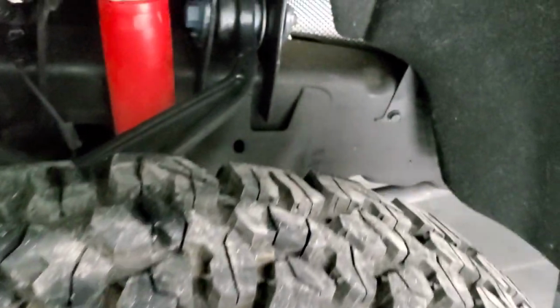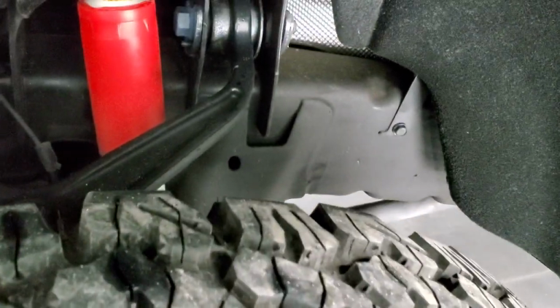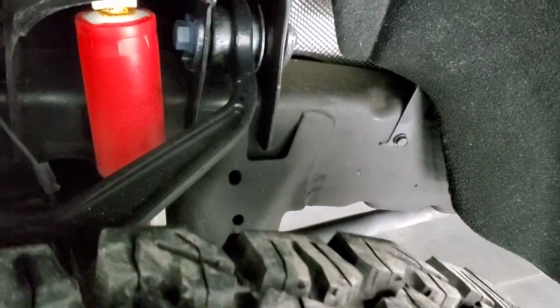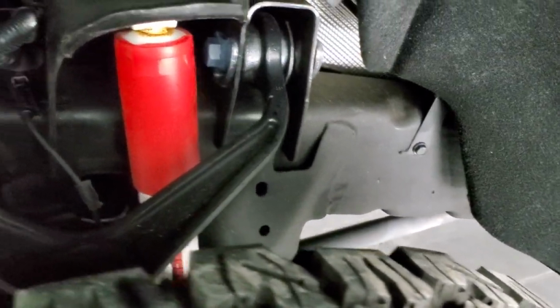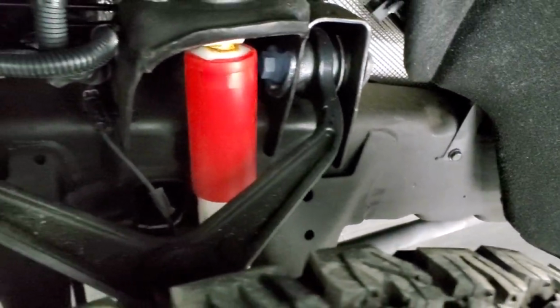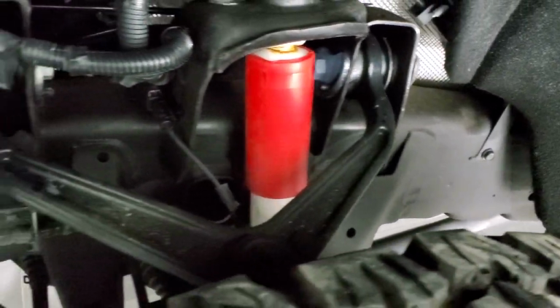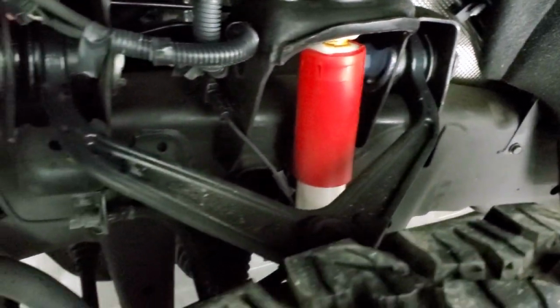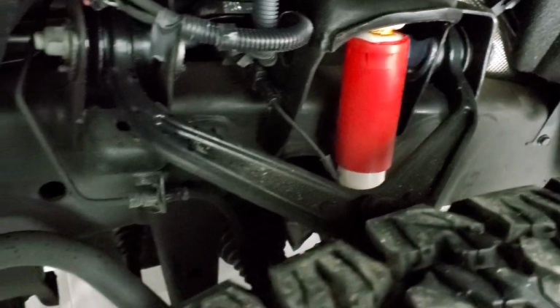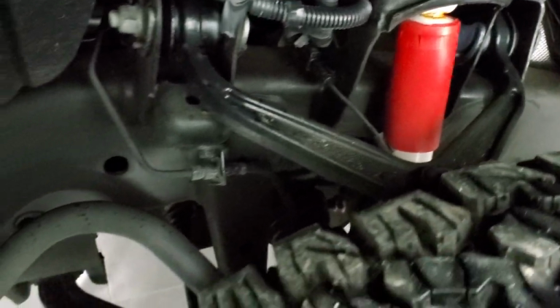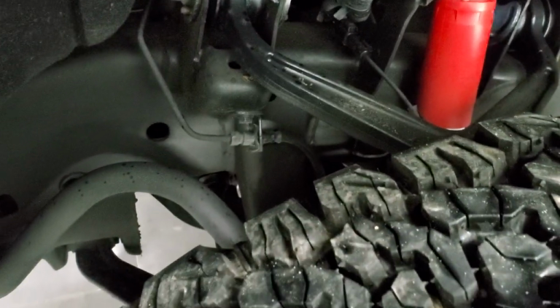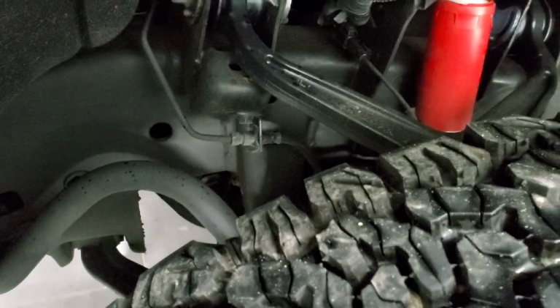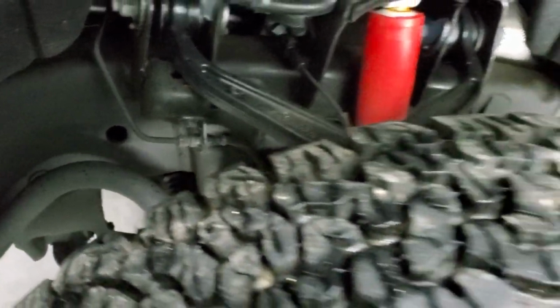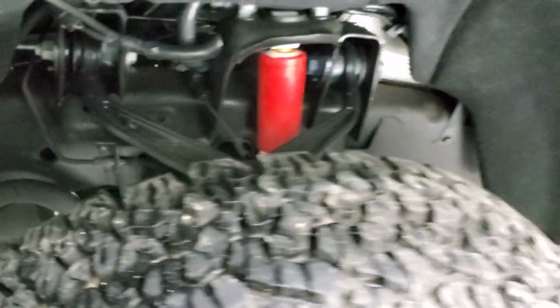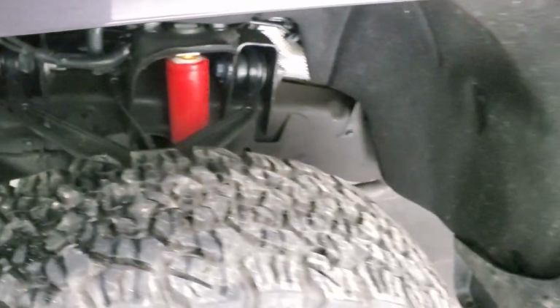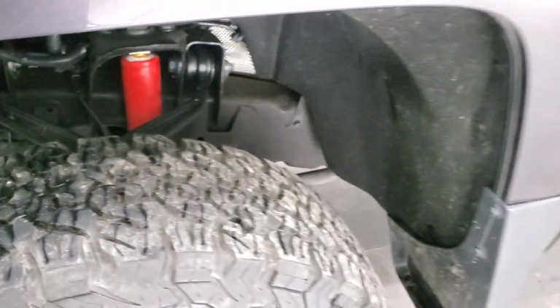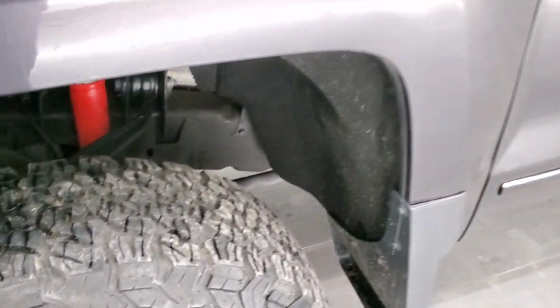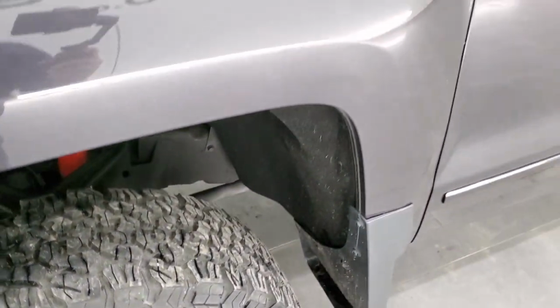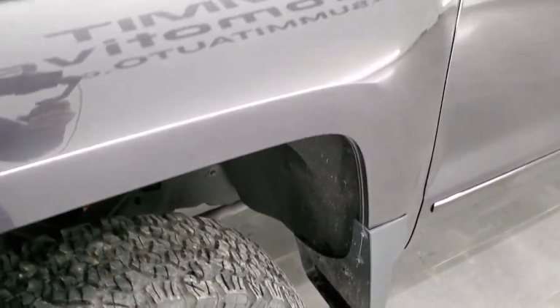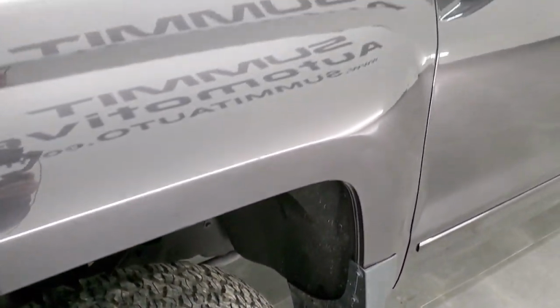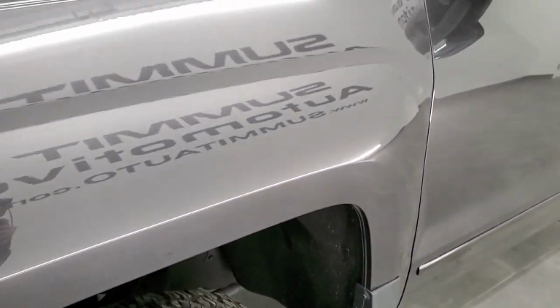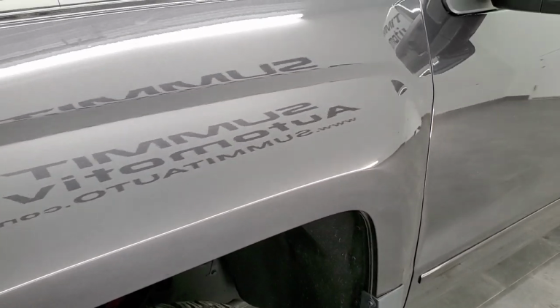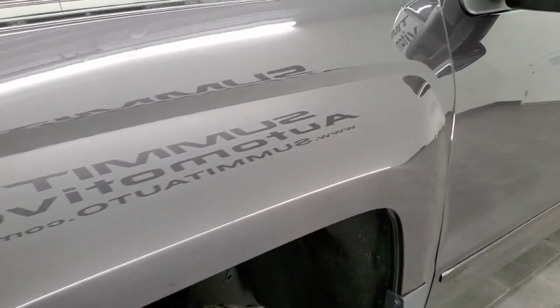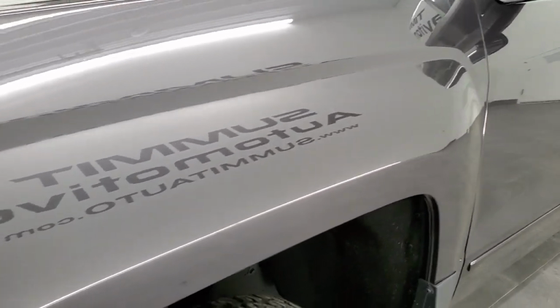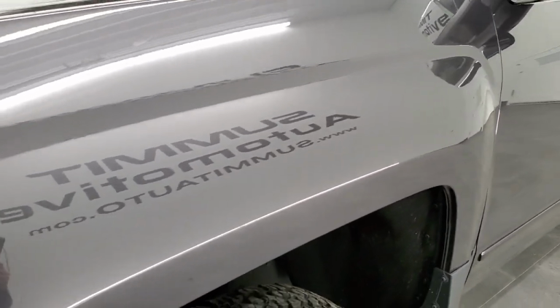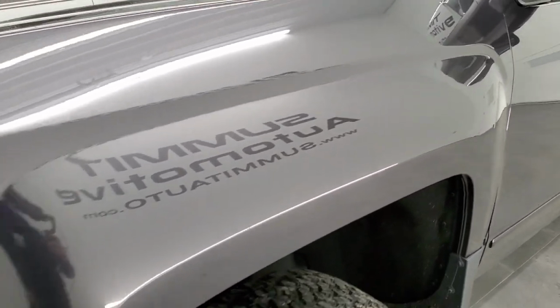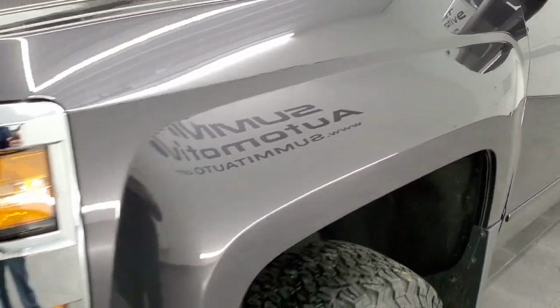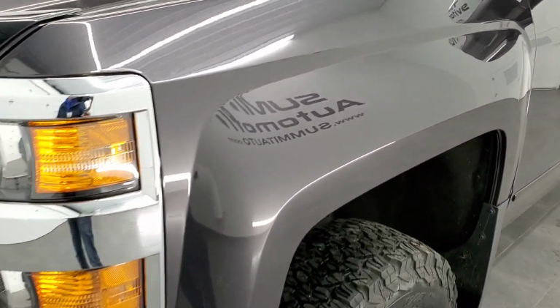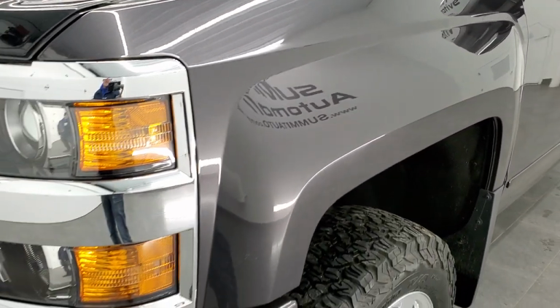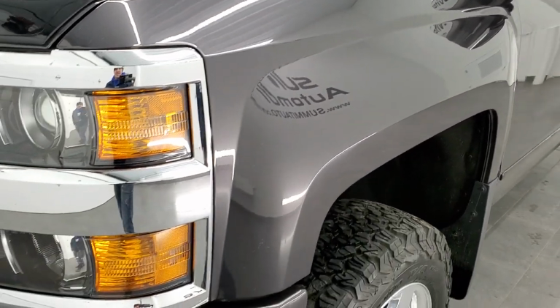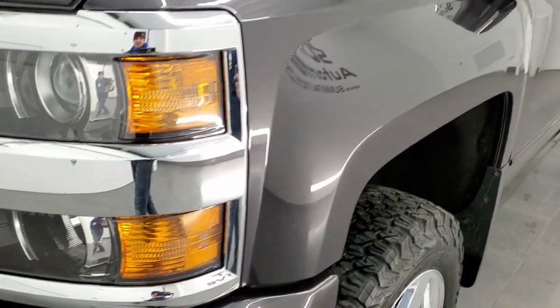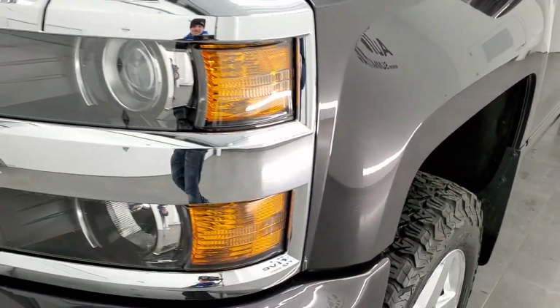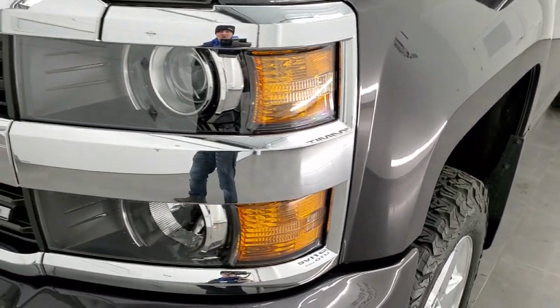Frame and underbody exceptionally clean, and that is because there is only 8,000 miles on this truck. So if you want a super clean 2016, this is the one.